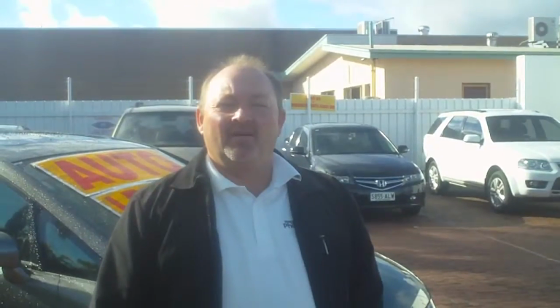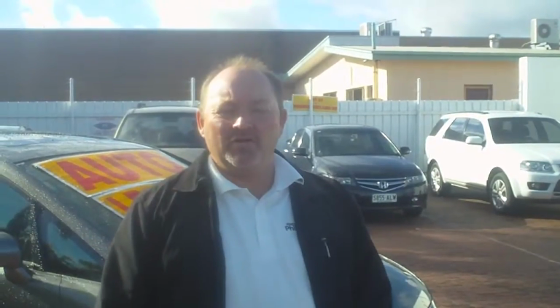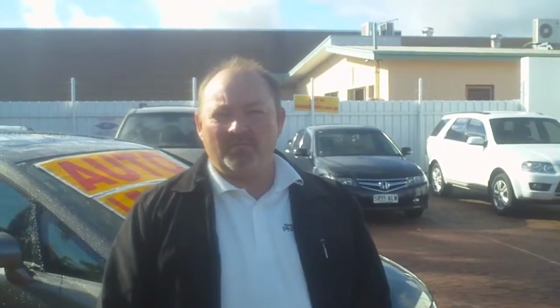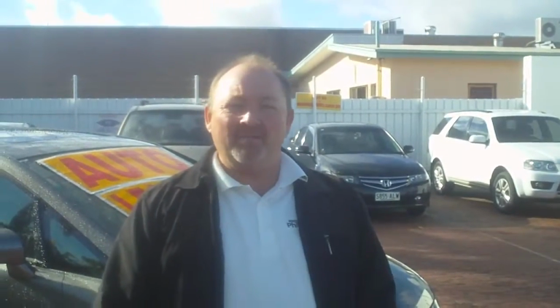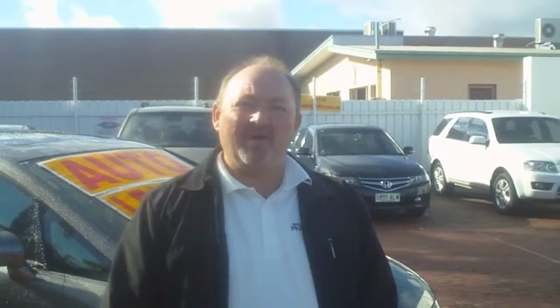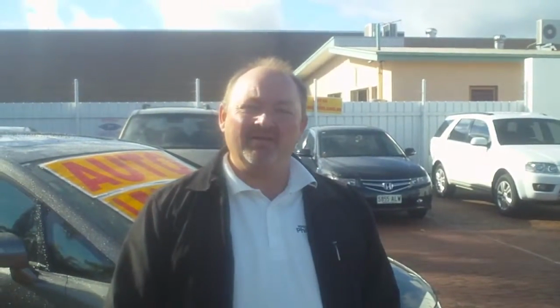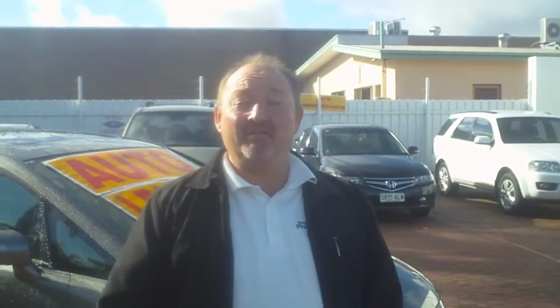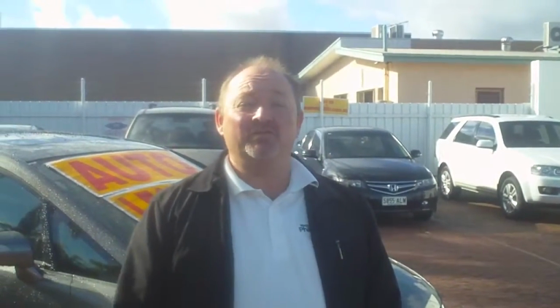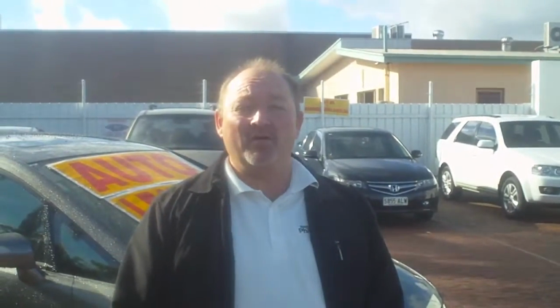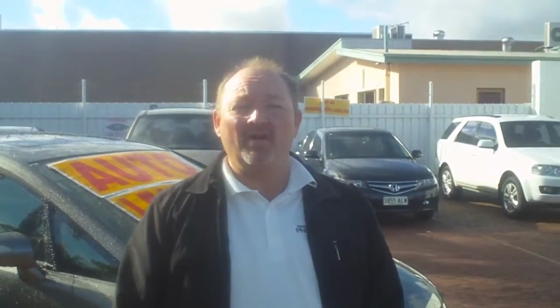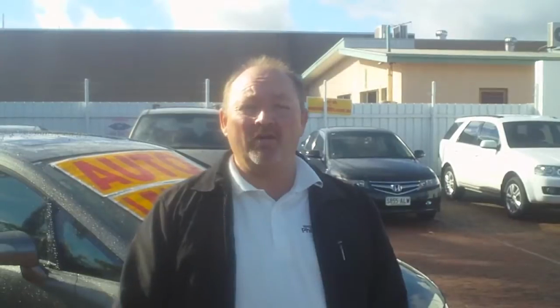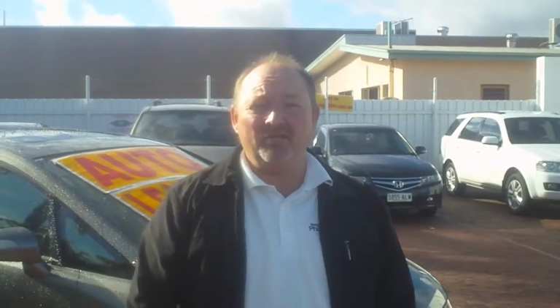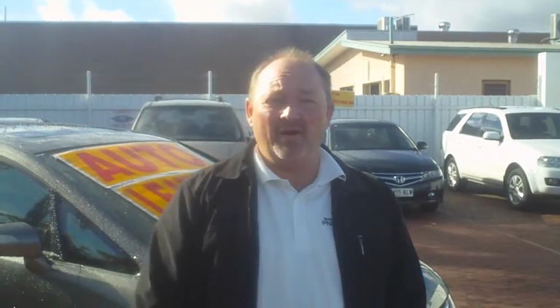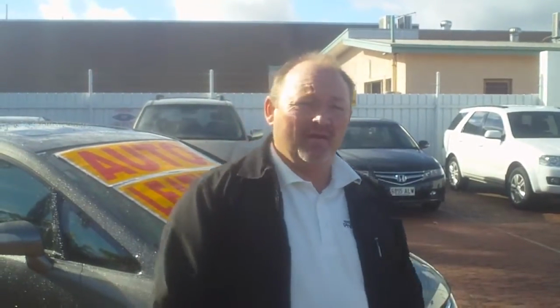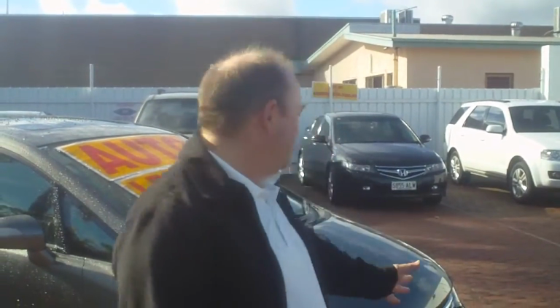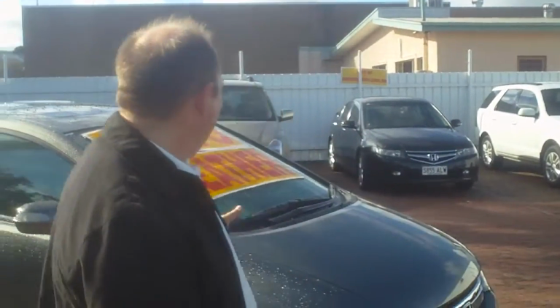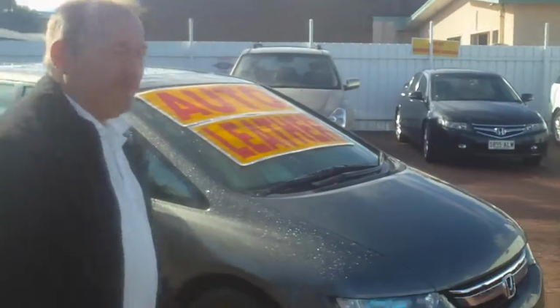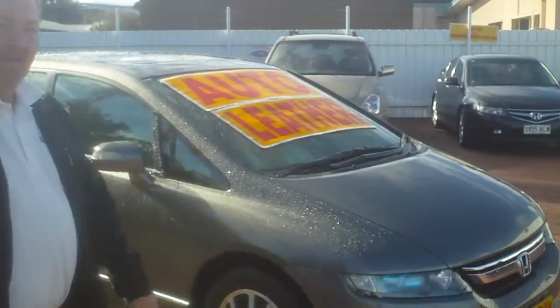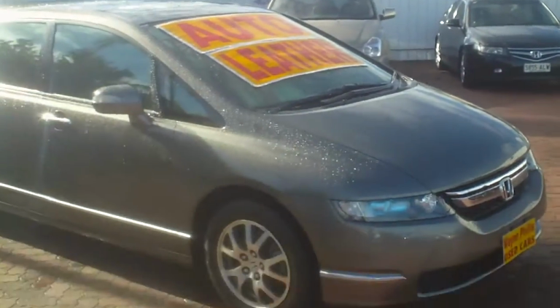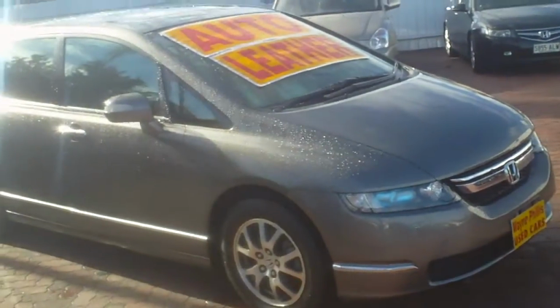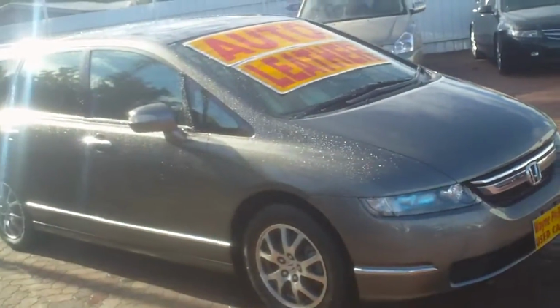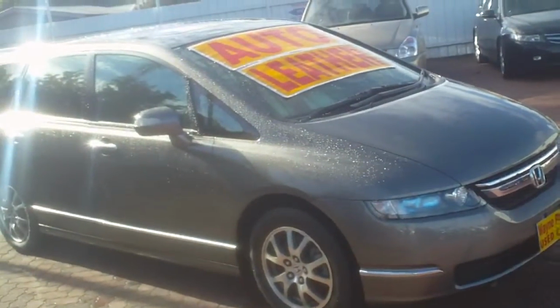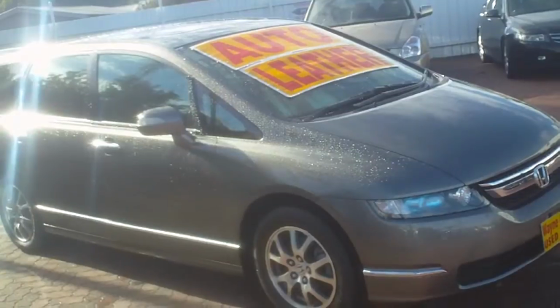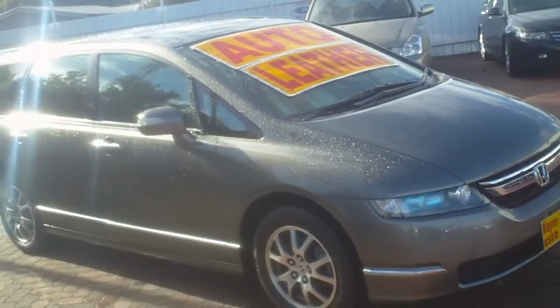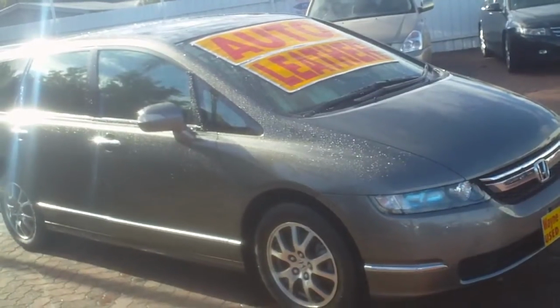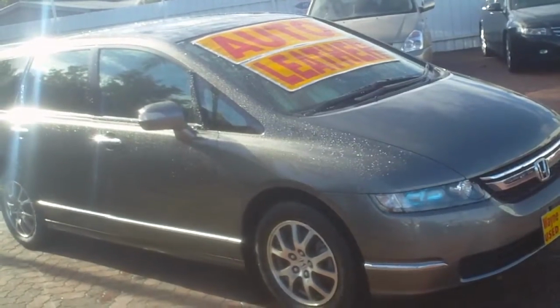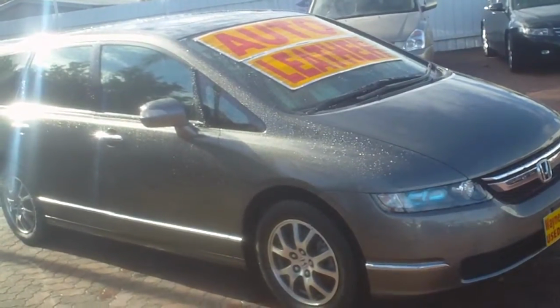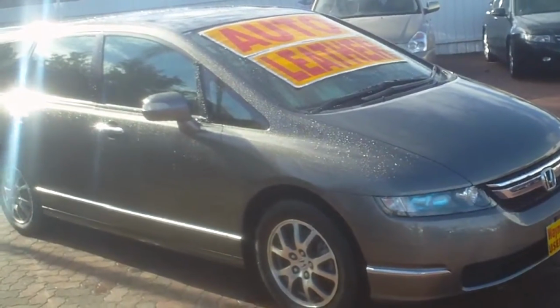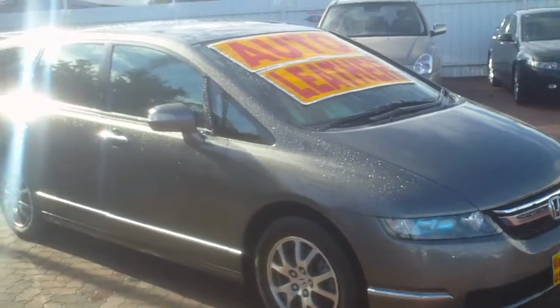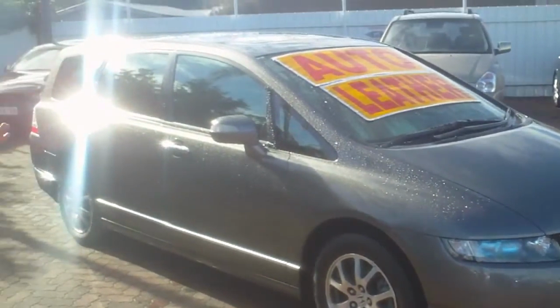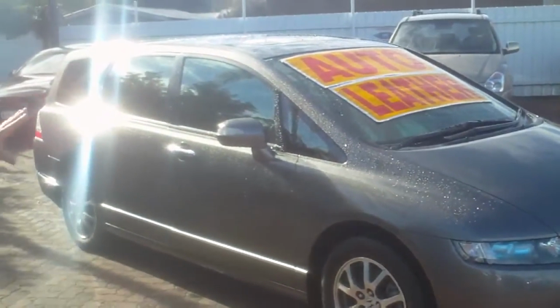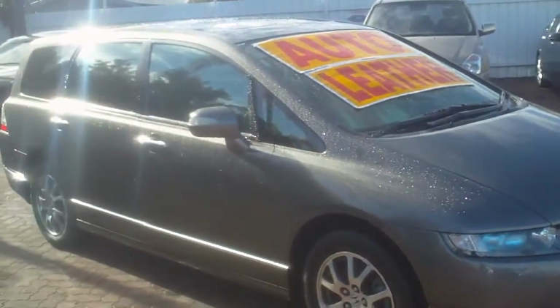Good morning Julie, my name is Mark from Wayne Phyllis. This is a virtual demo on the Honda Odyssey you inquired on, and as you can see it's in absolutely beautiful condition, unmarked down the sides.